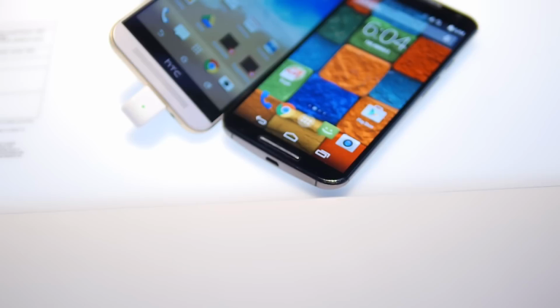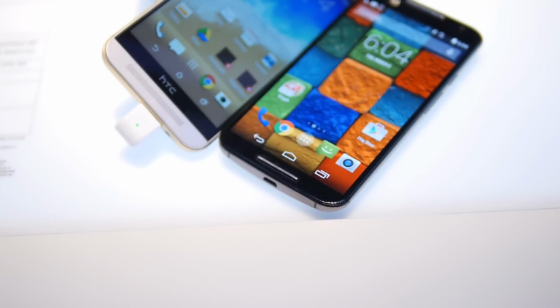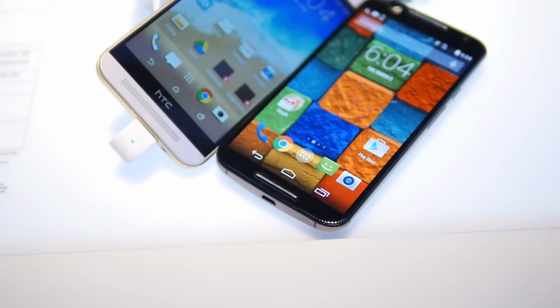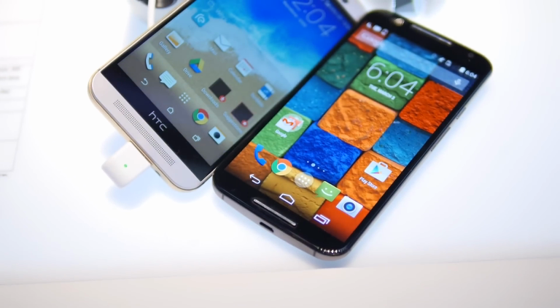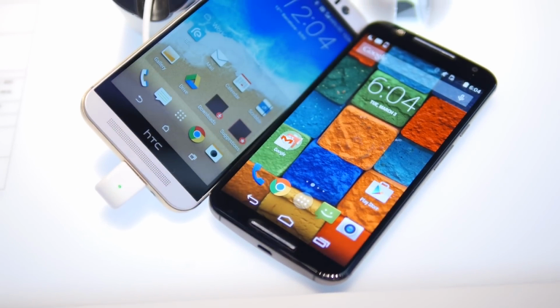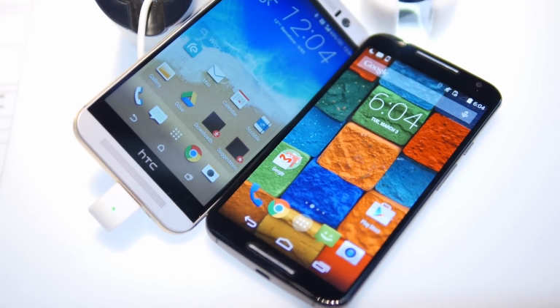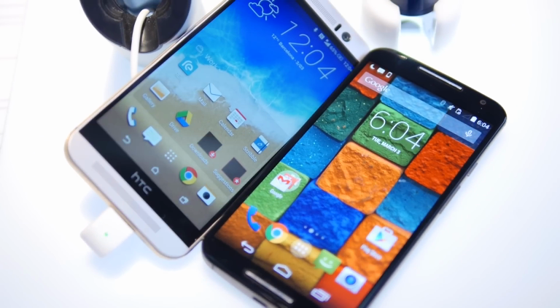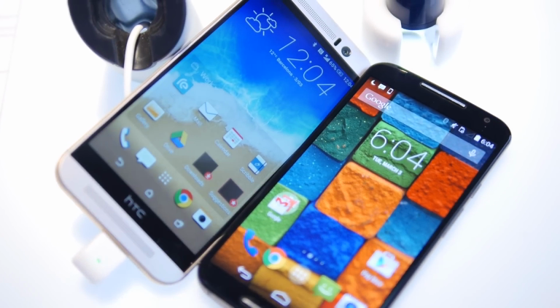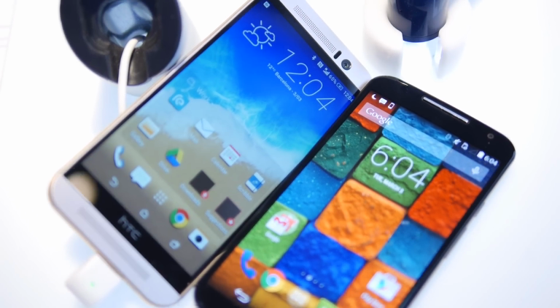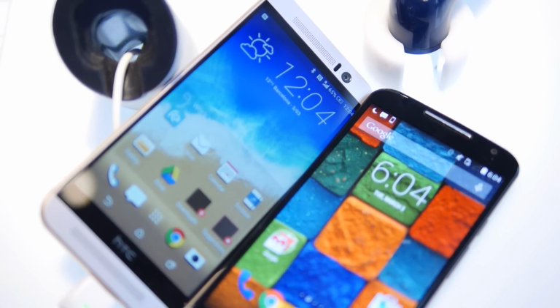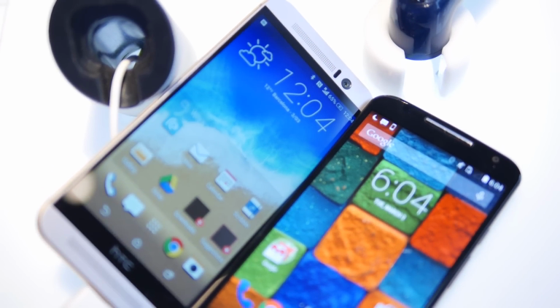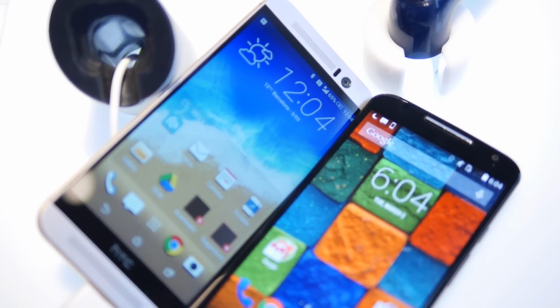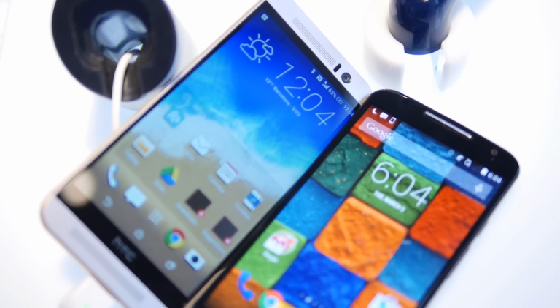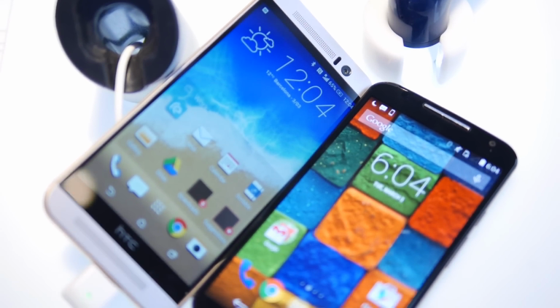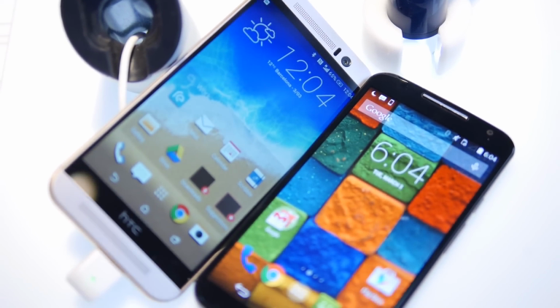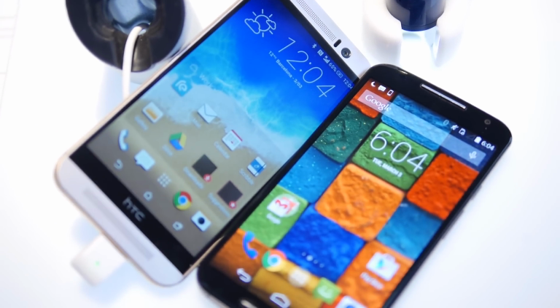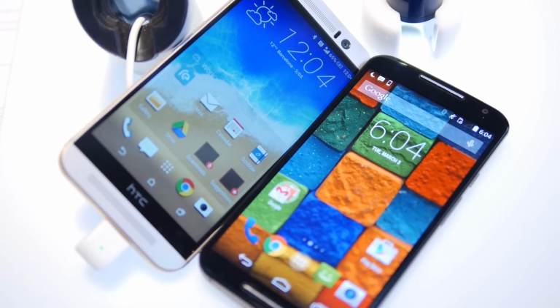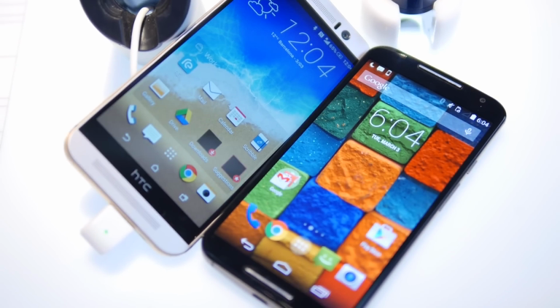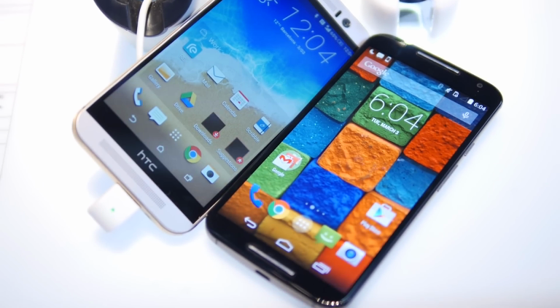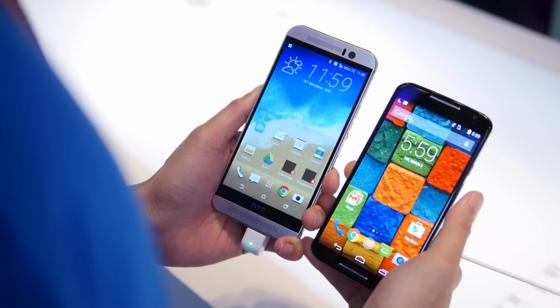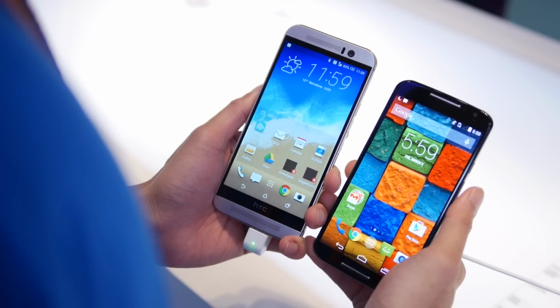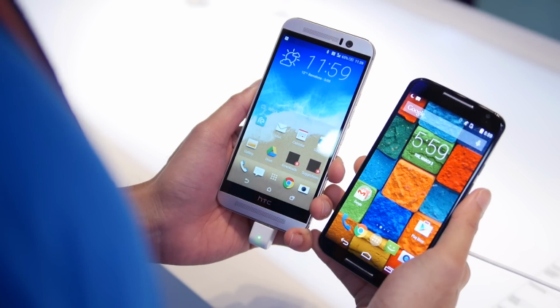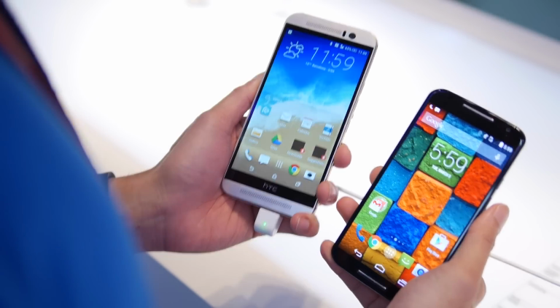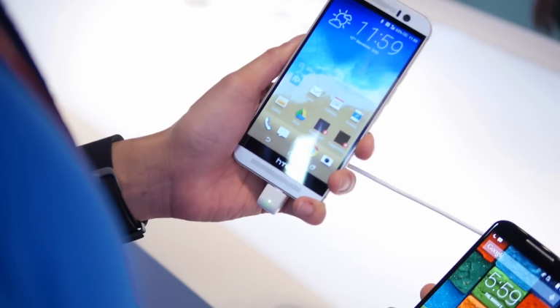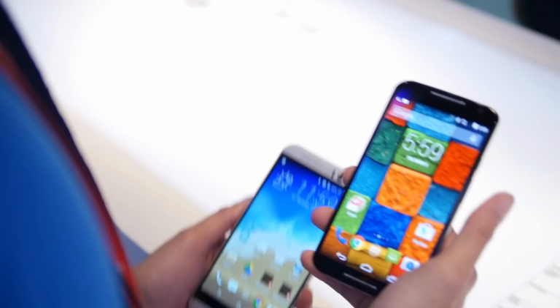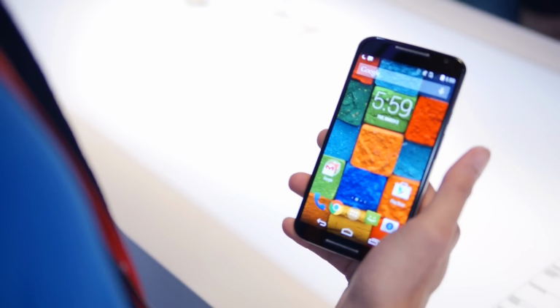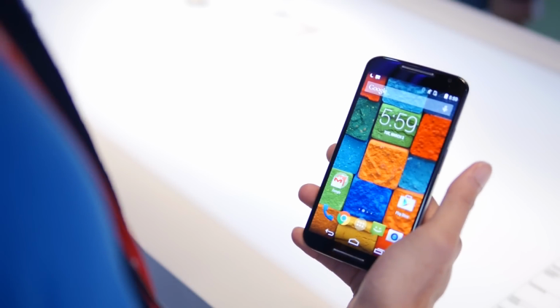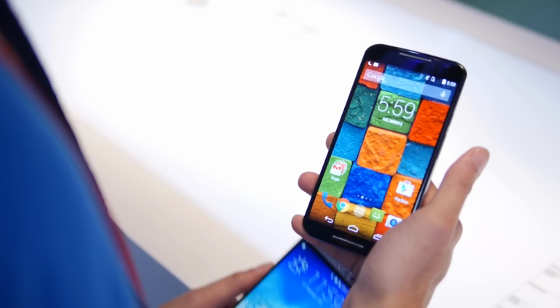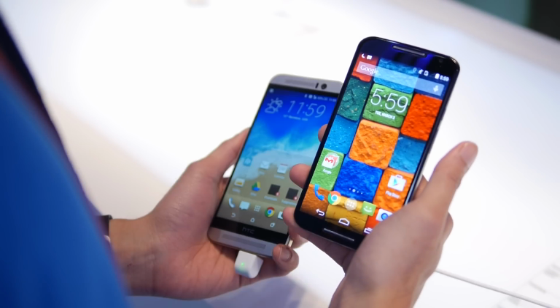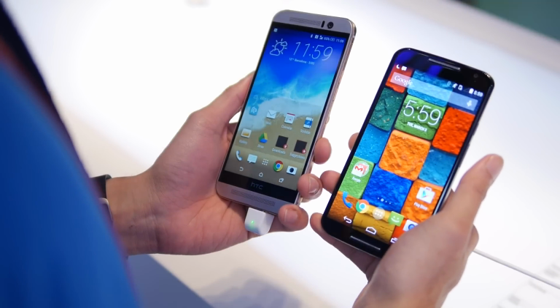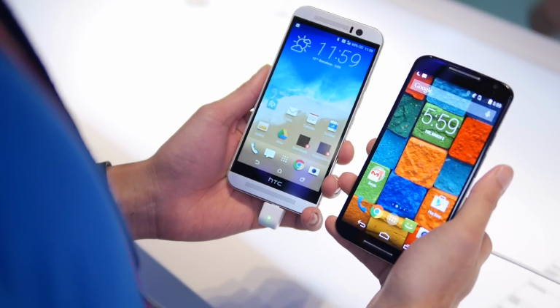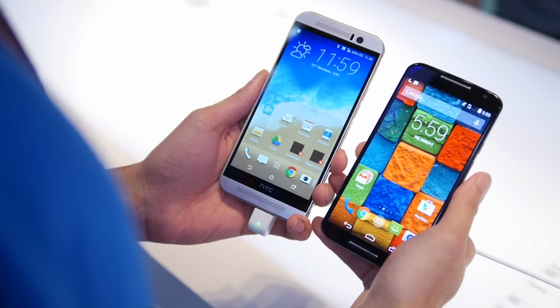Hey guys, John V from Phone Arena. I'm live here at MWC 2015 and I'm hanging out at the HTC booth. I'm doing a quick video, a first look between the HTC One M9 and the Motorola Moto X 2014 Edition.